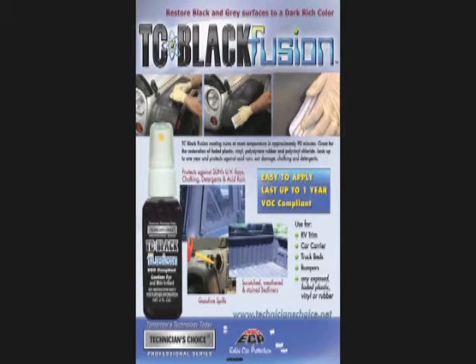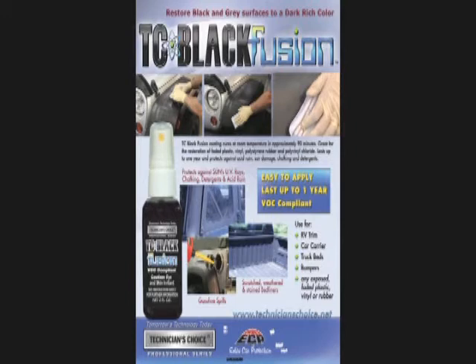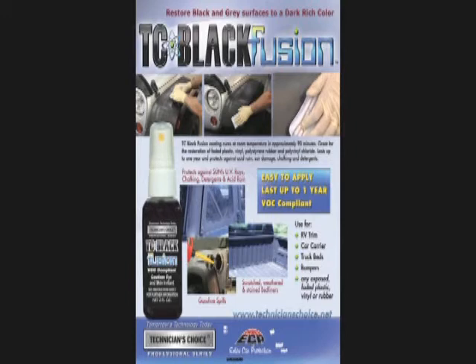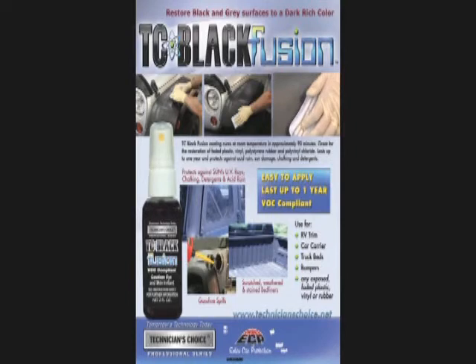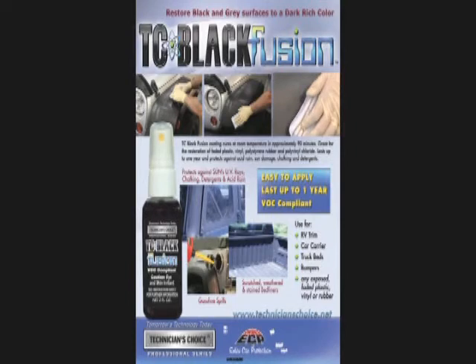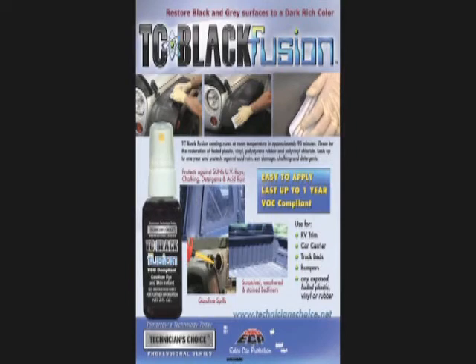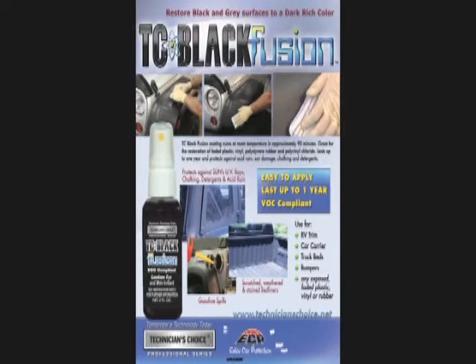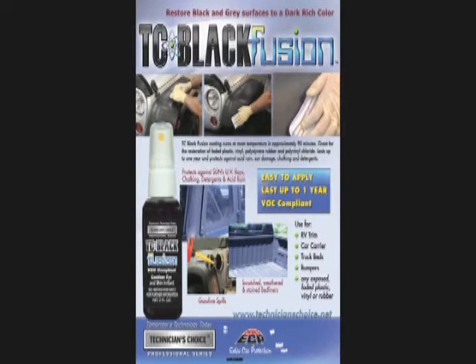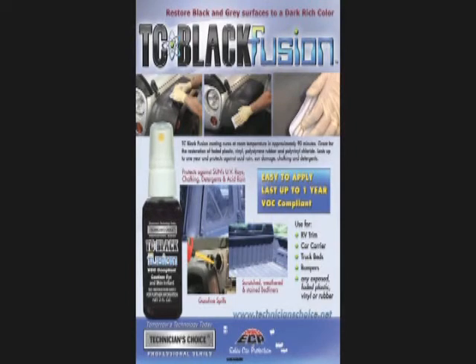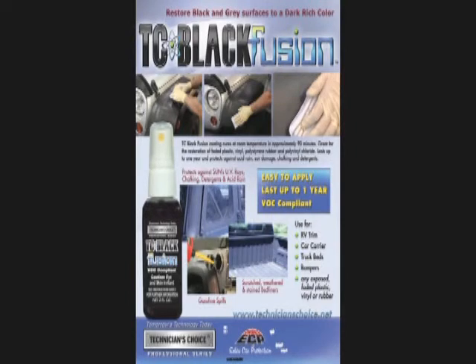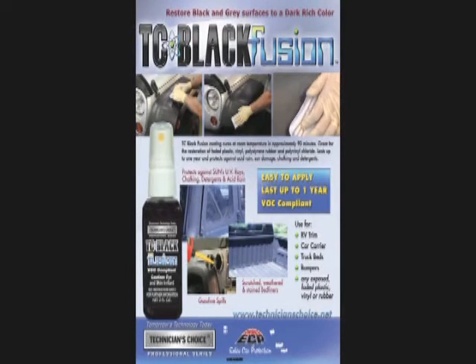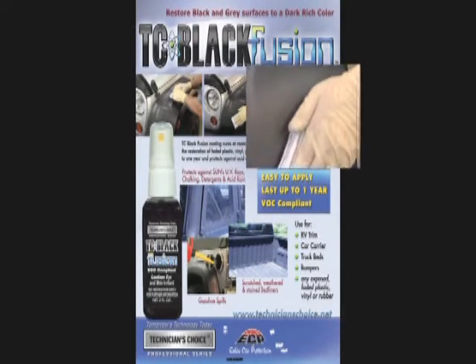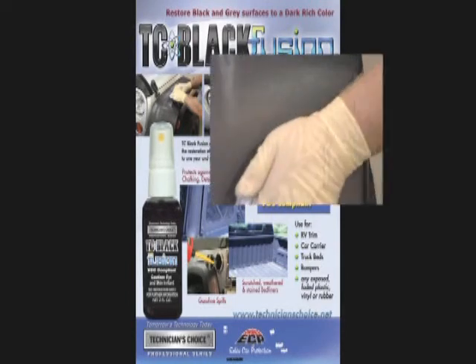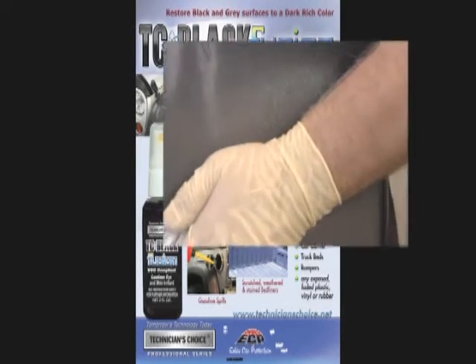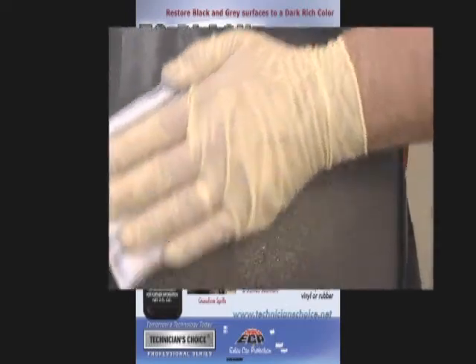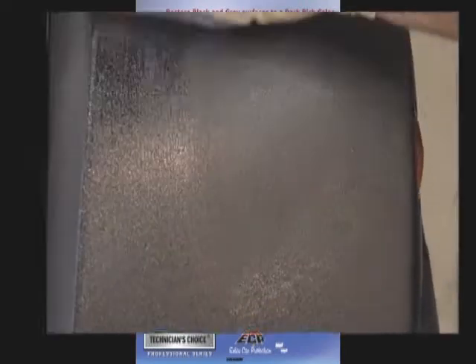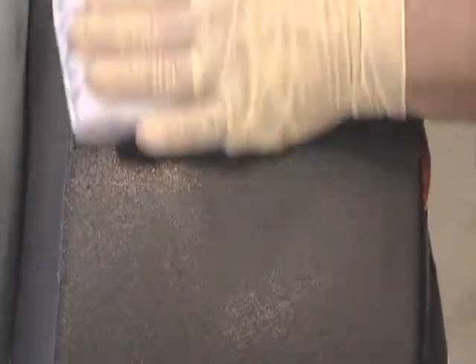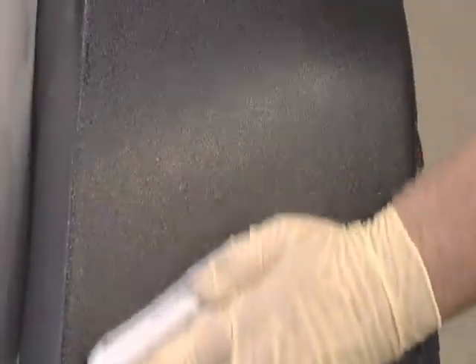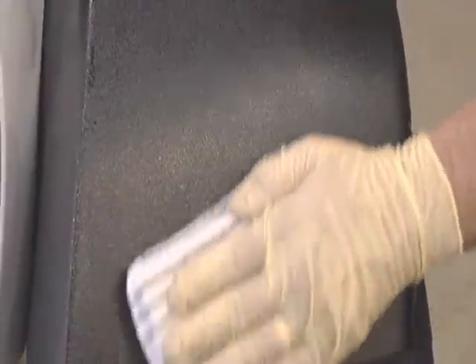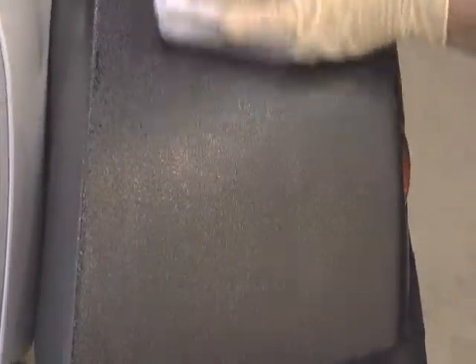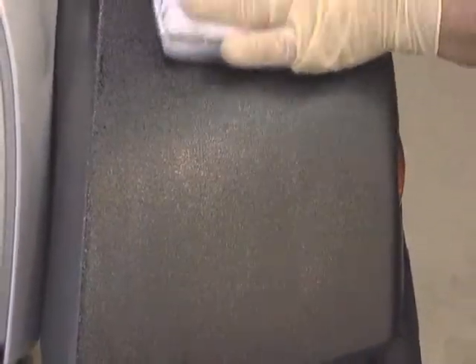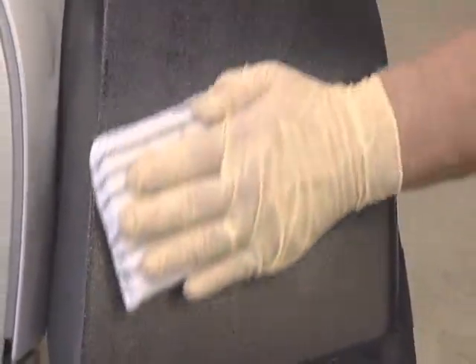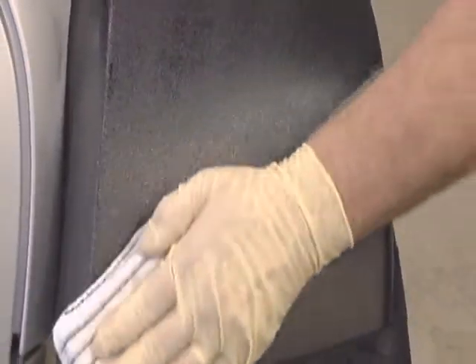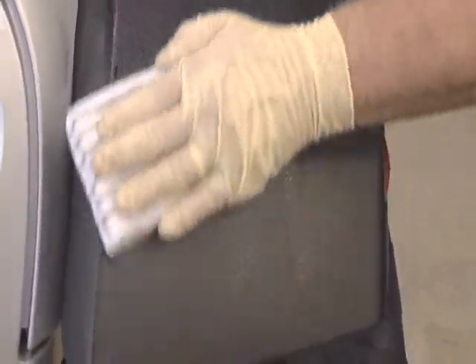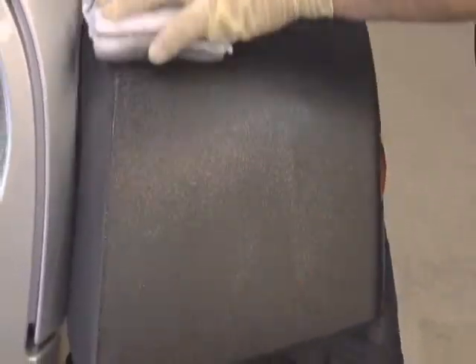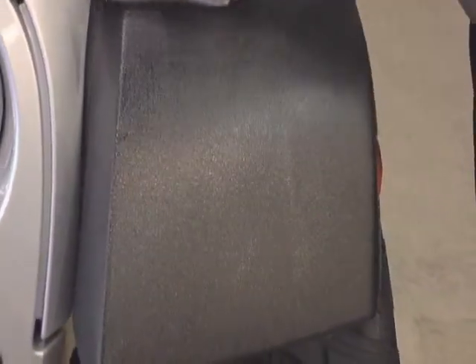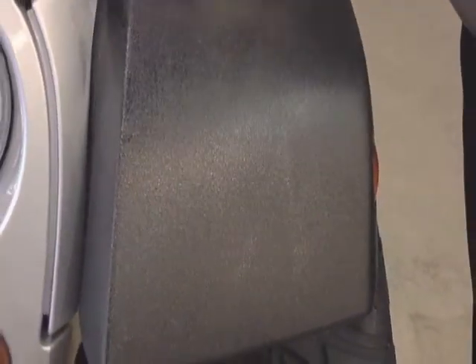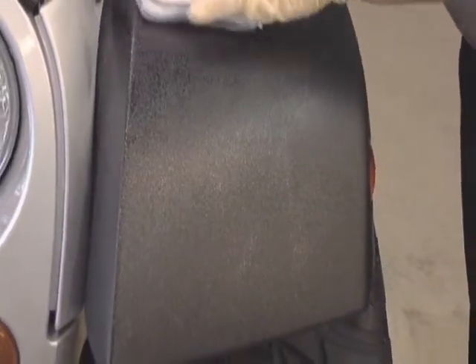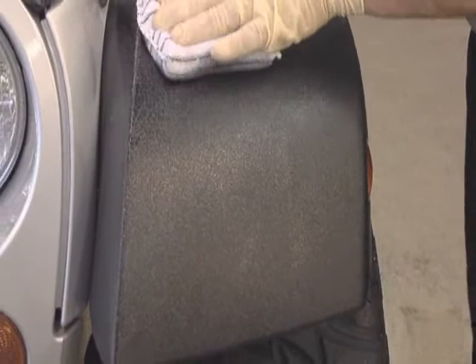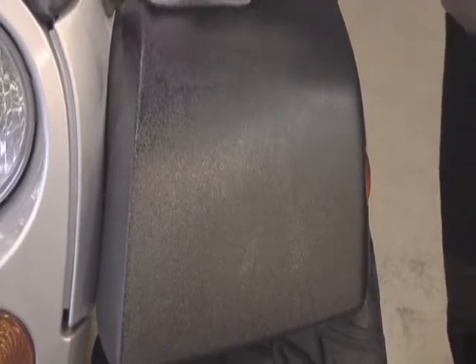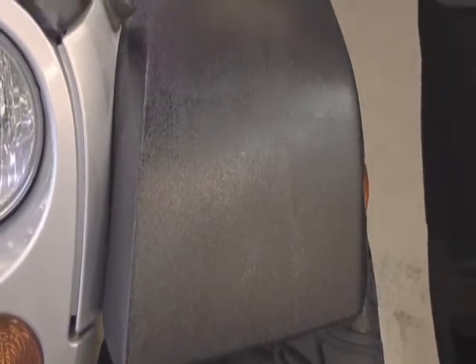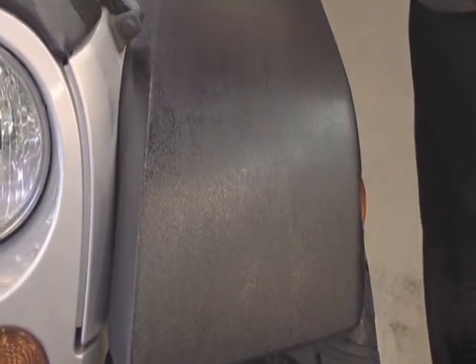Introducing Technician's Choice TC70 Black Fusion. This revolutionary new formula will restore and renew black or gray plastic, vinyl, and rubber surfaces to like-new appearance.